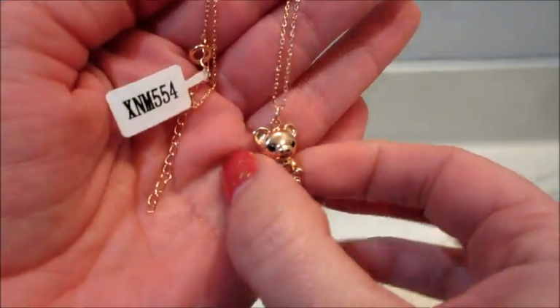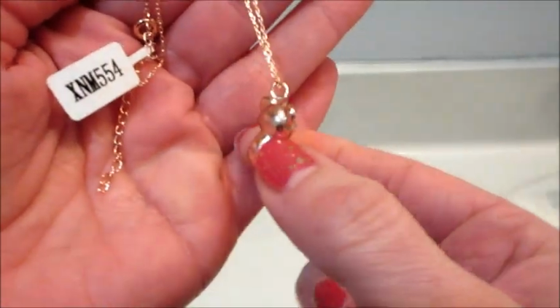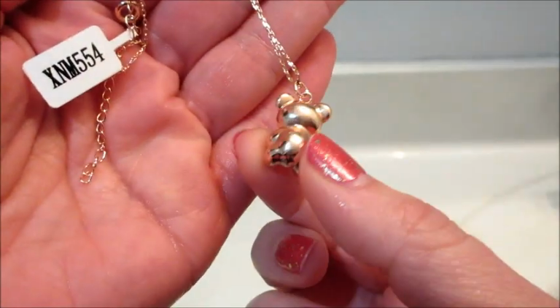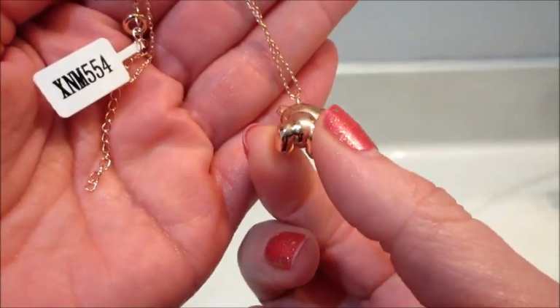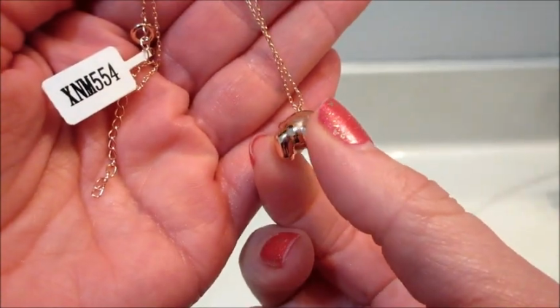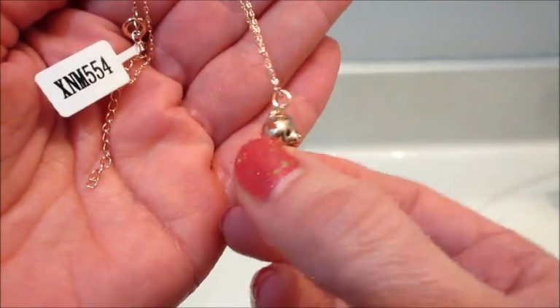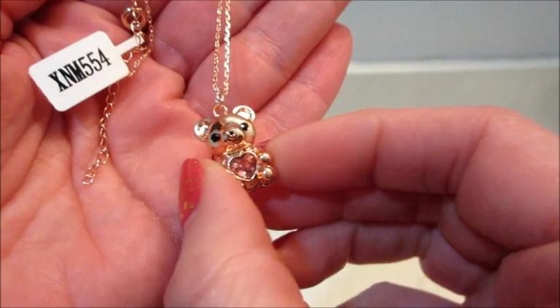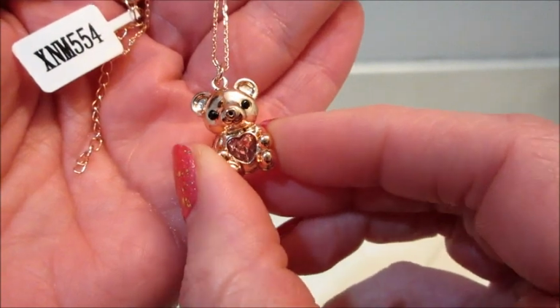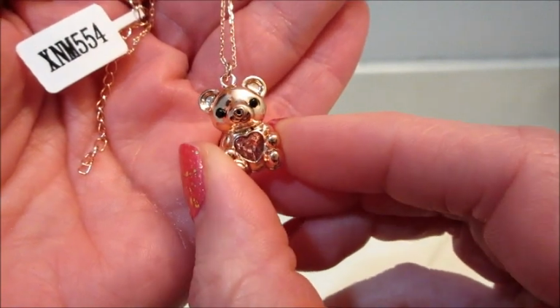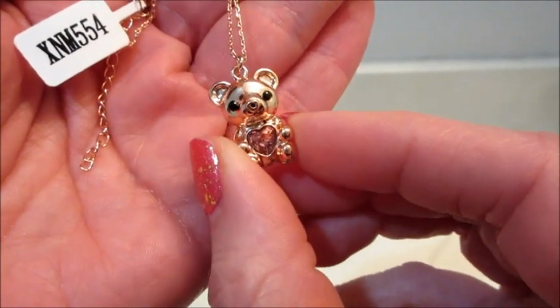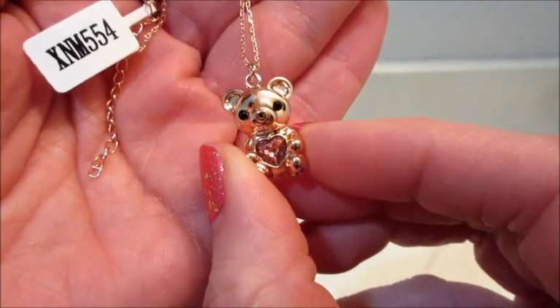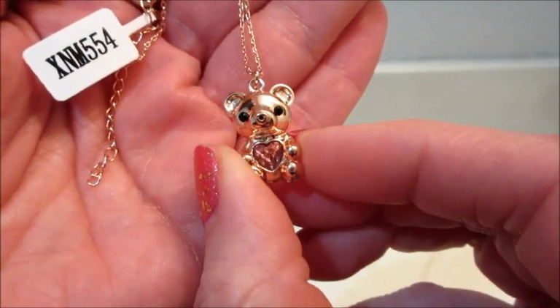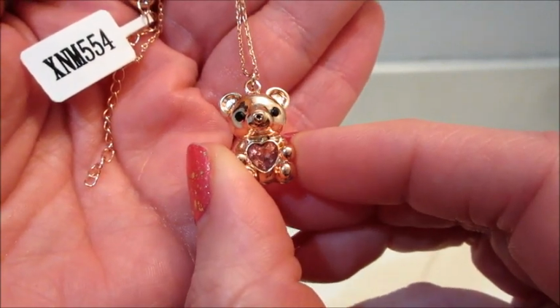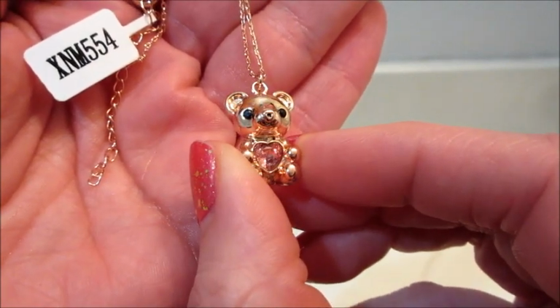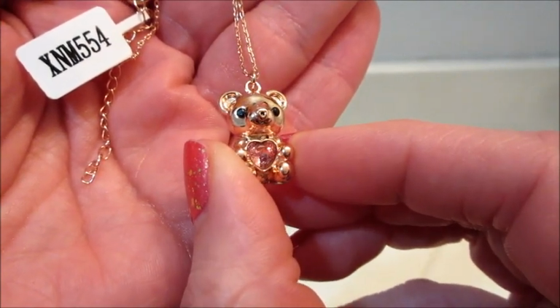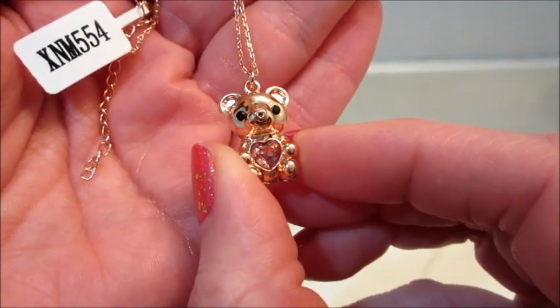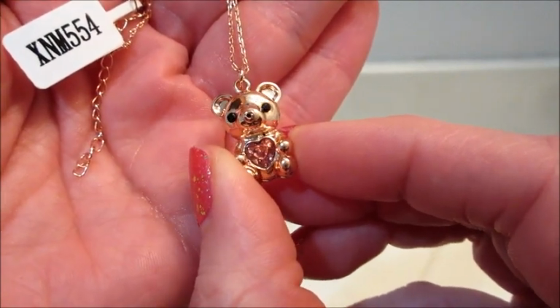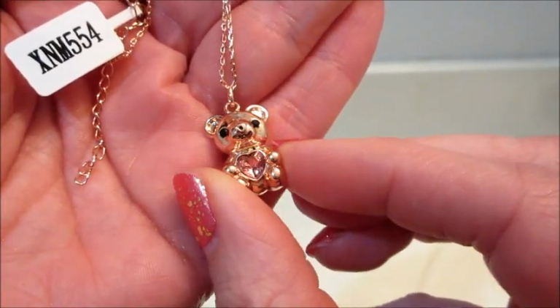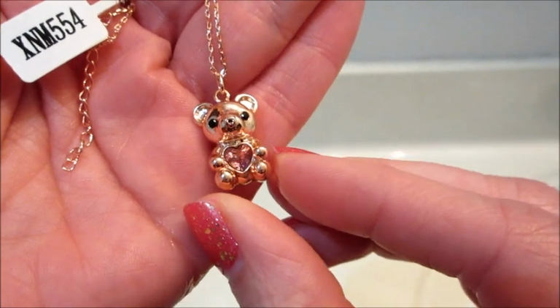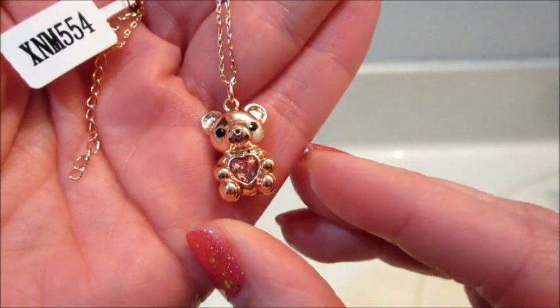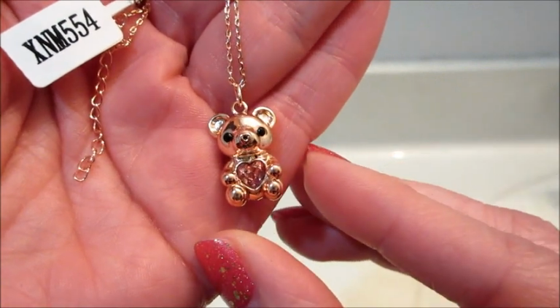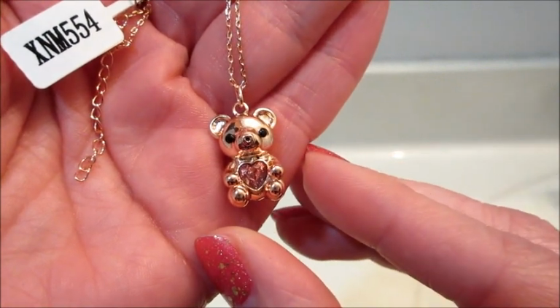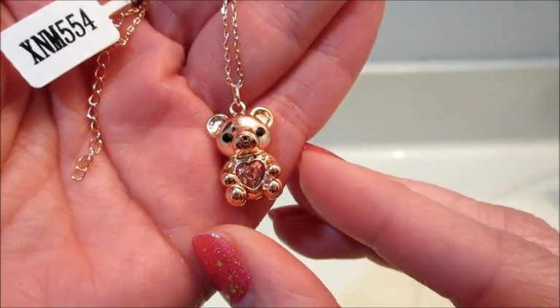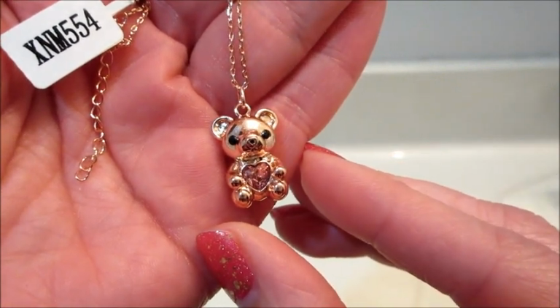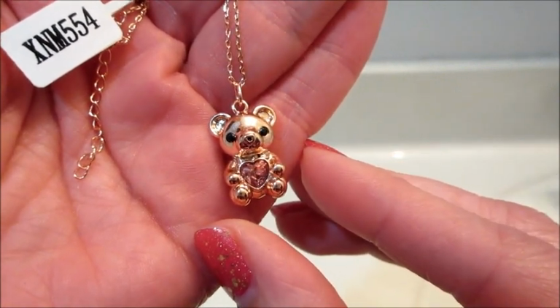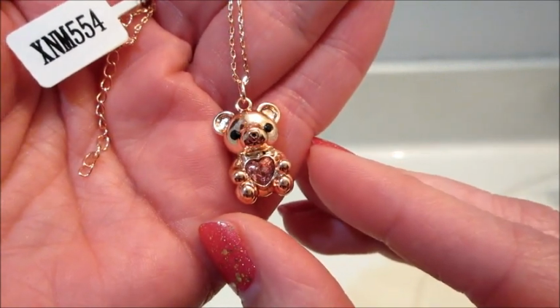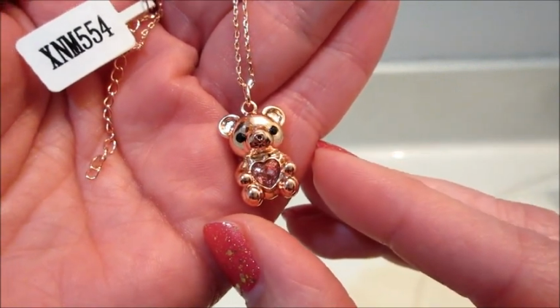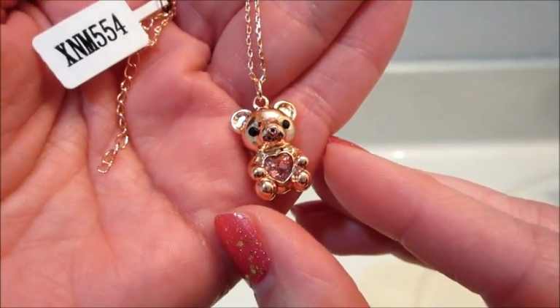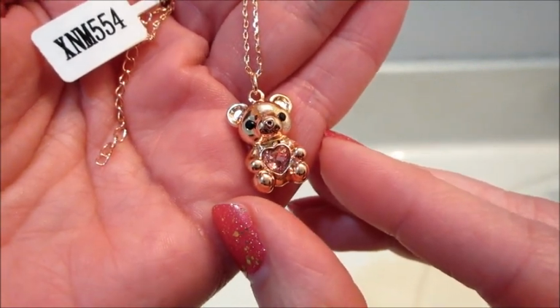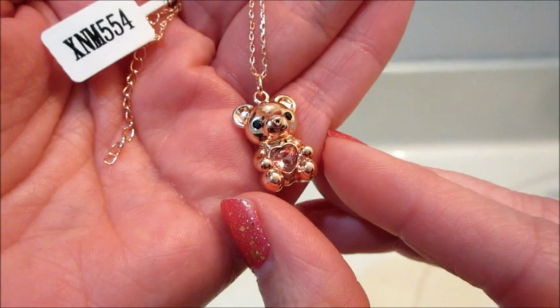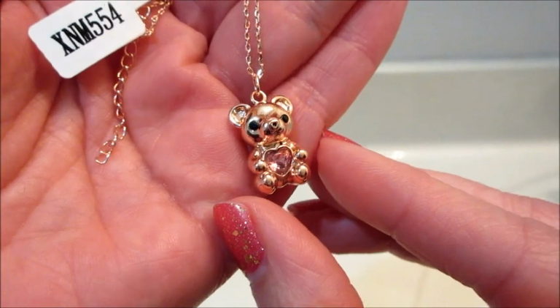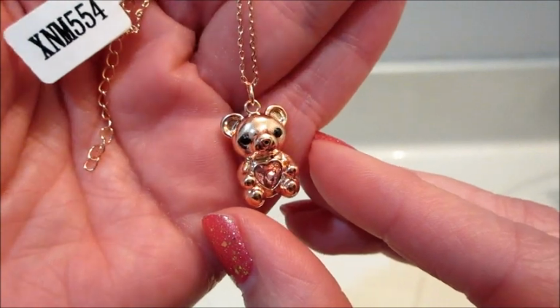And when I entered the code online, it said it appraised for $40. I think it's really cute. And that's what I have for you today. If you'd like to see more of the Valentine's Day collection and some of their licensed items, make sure to subscribe and stay tuned. Thanks so much for watching. Bye guys.